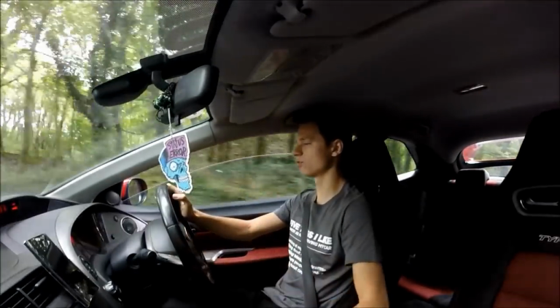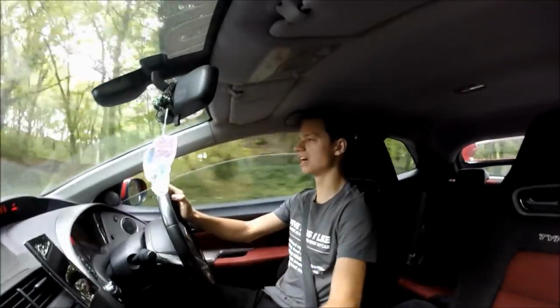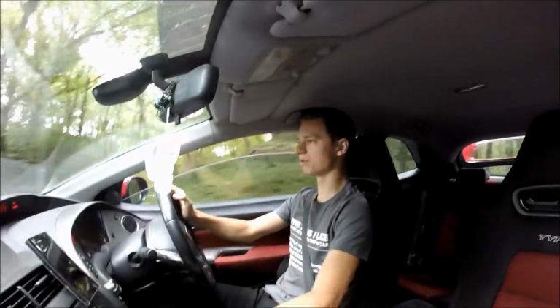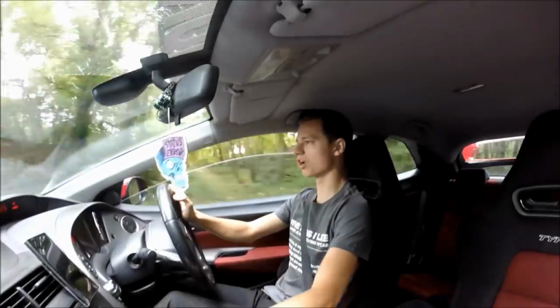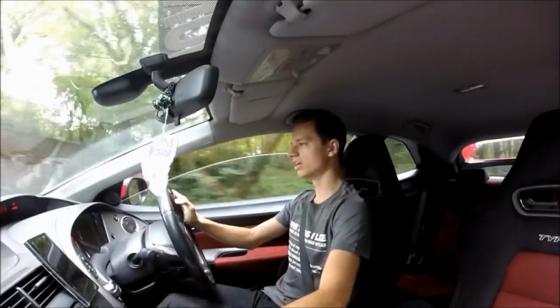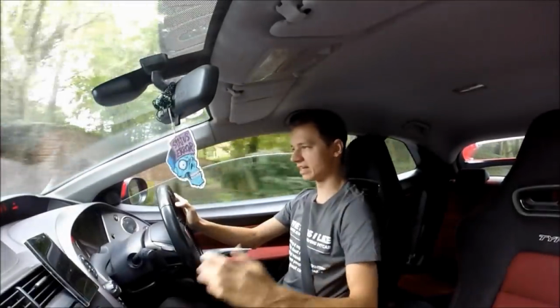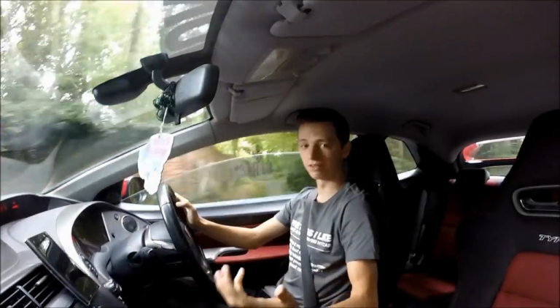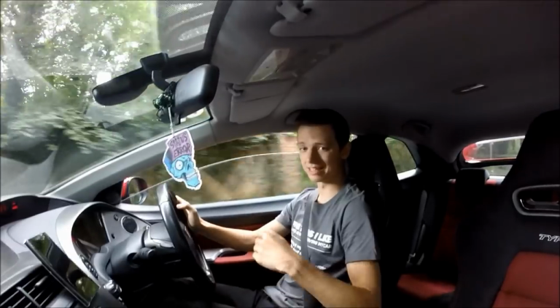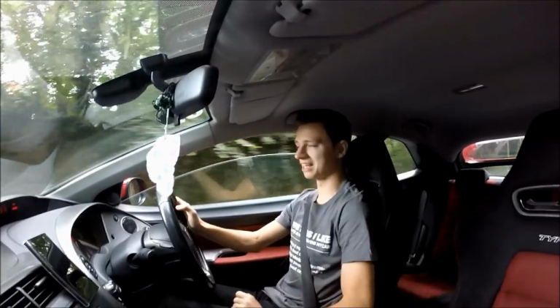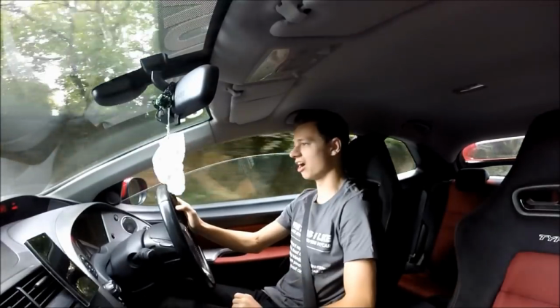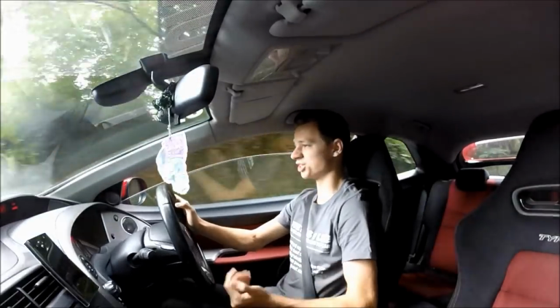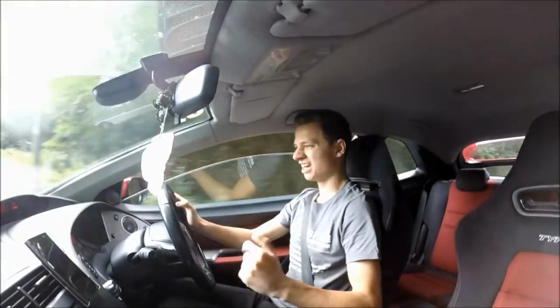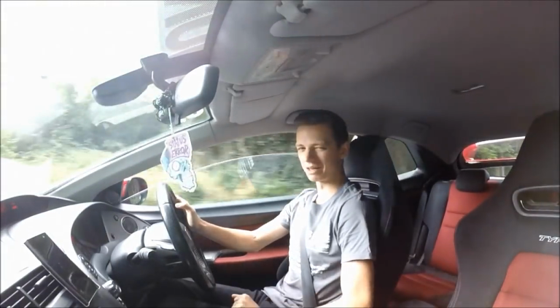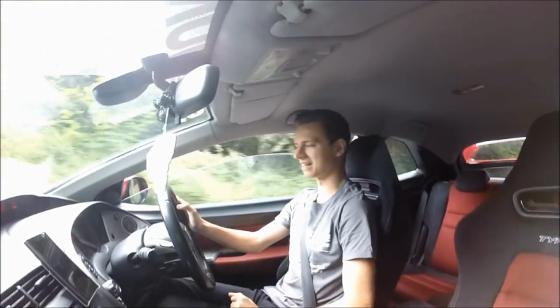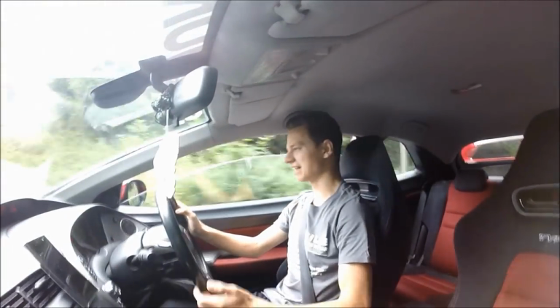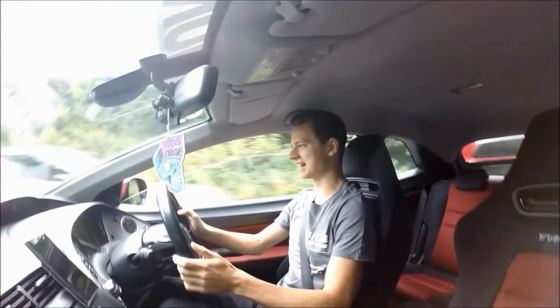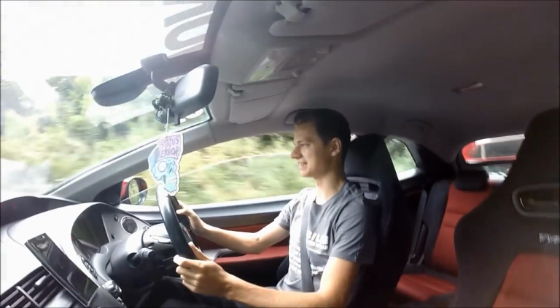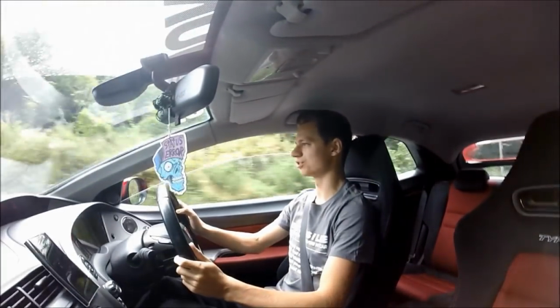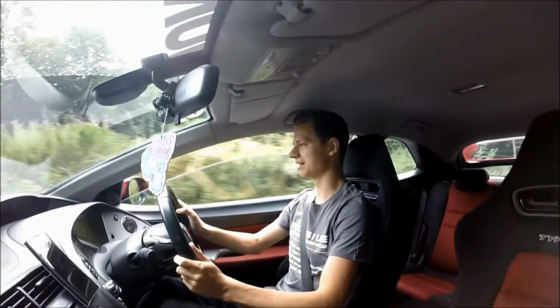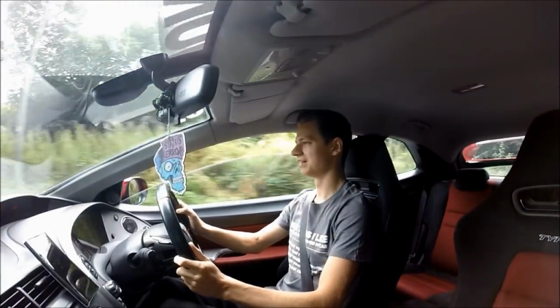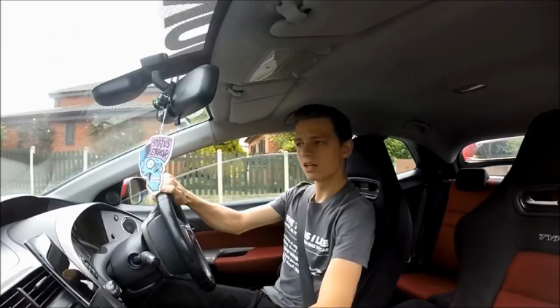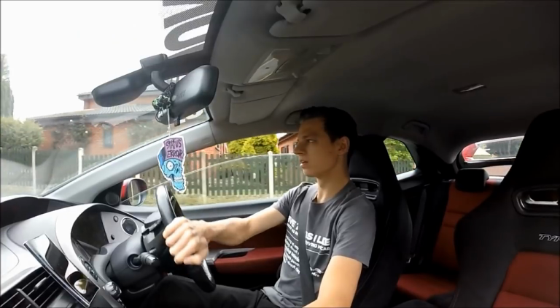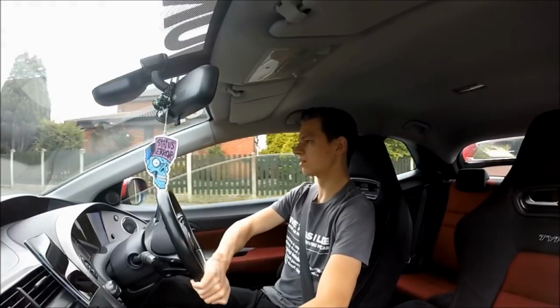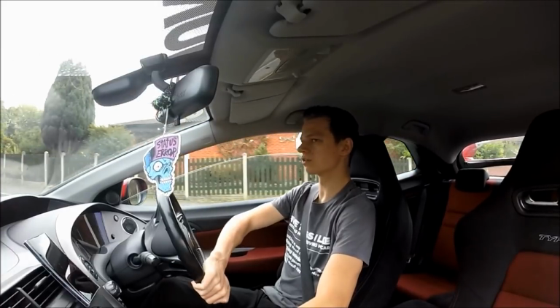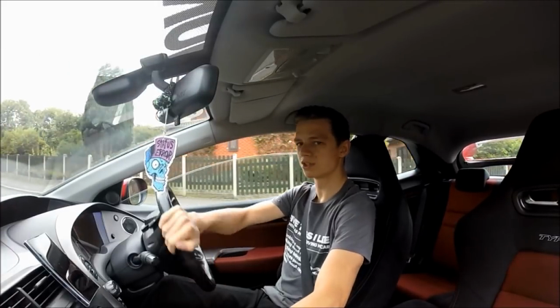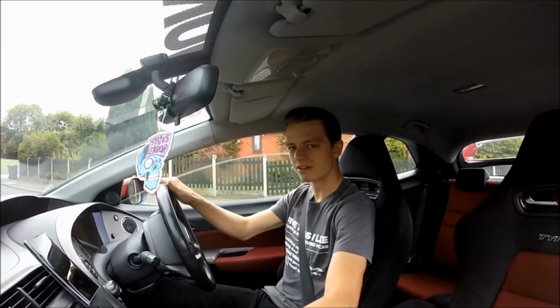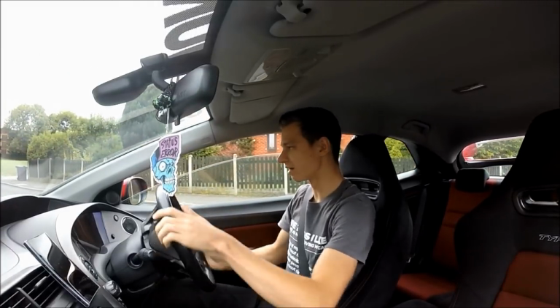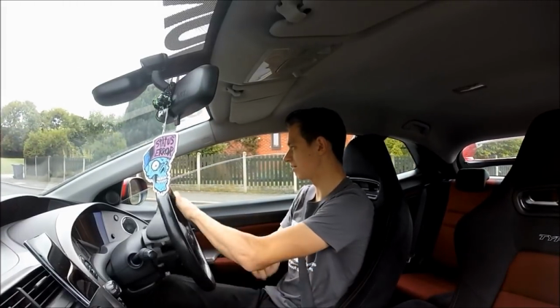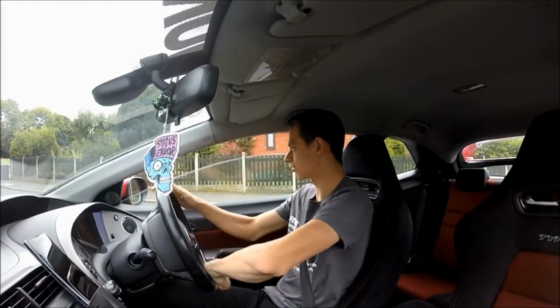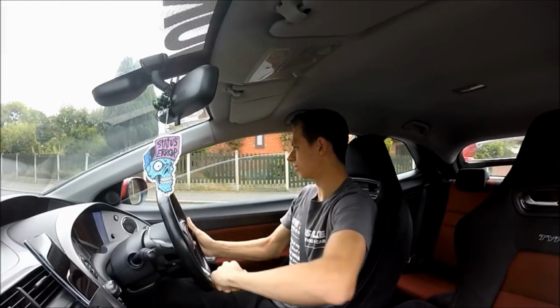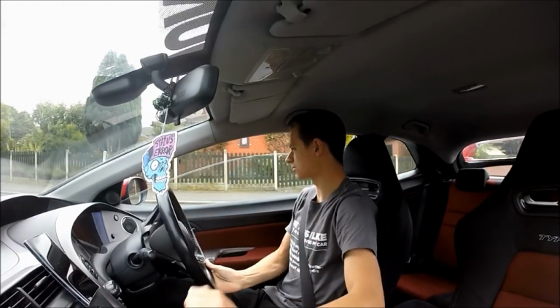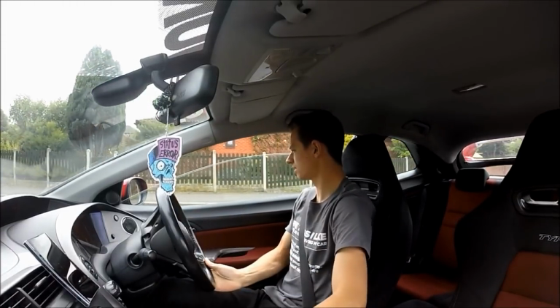Especially if you've got some nice tunes blaring as you do when you're having a nice drive — though some don't like the music on because they love the sound of their car, which every now and then is a nice touch as well. I'm just going to do a turn around here because I've got to go to work.